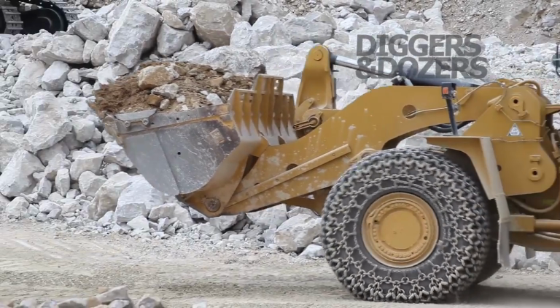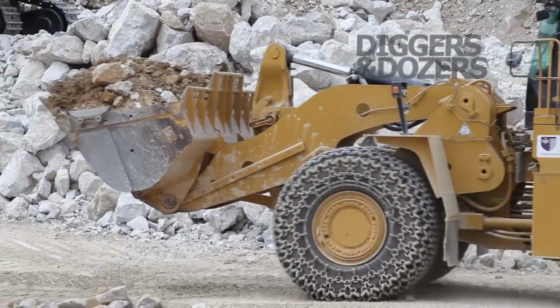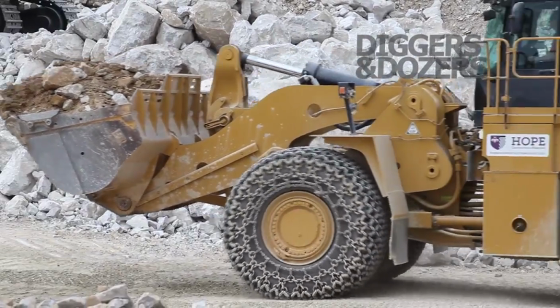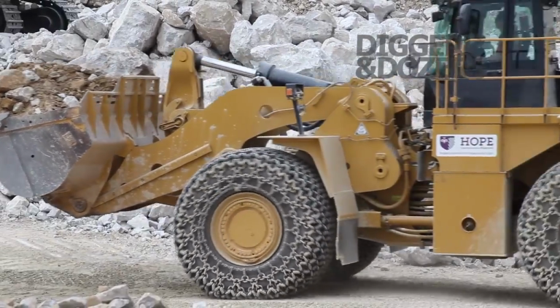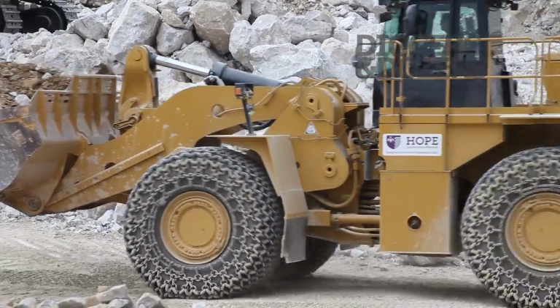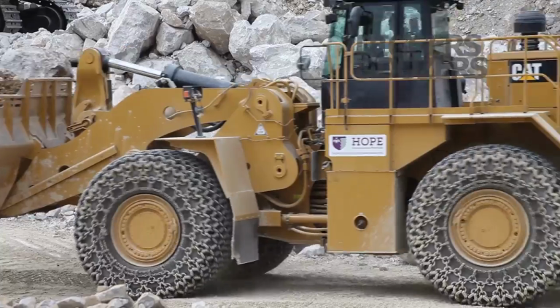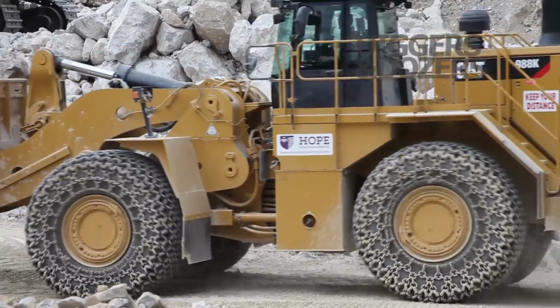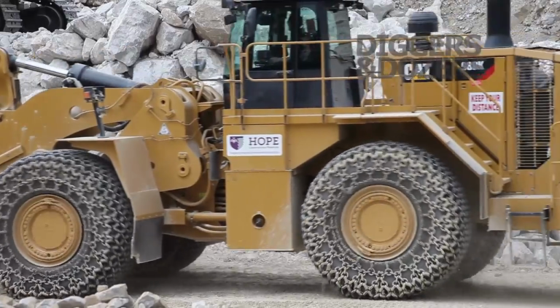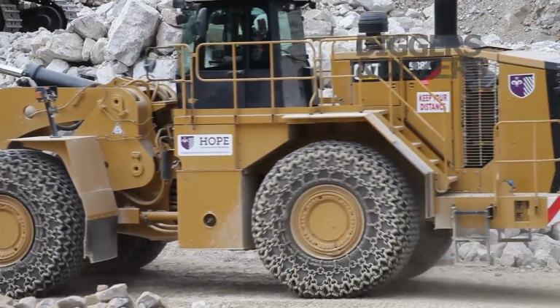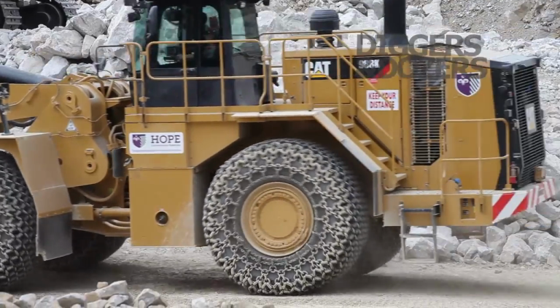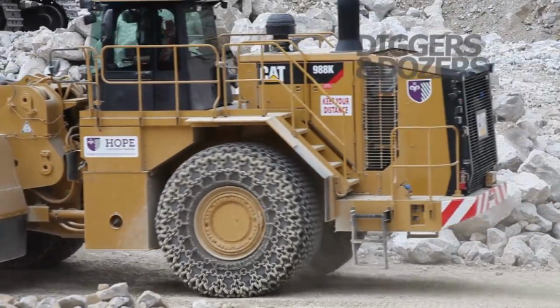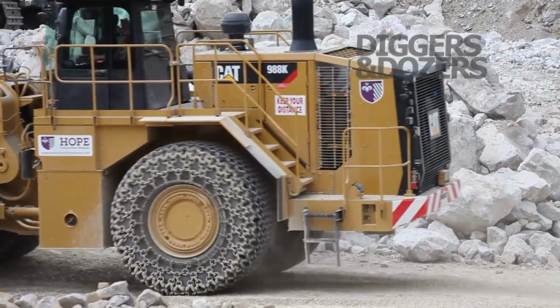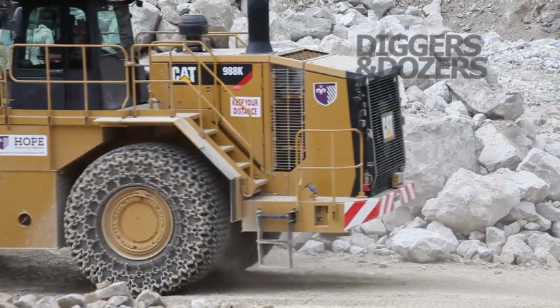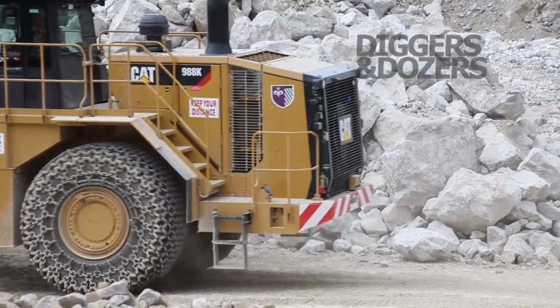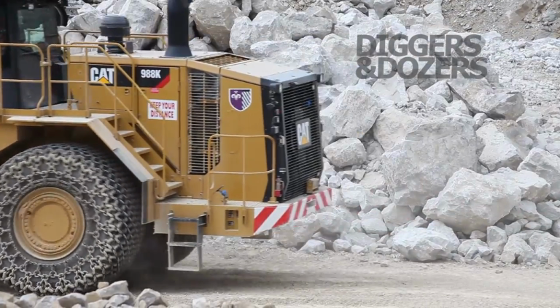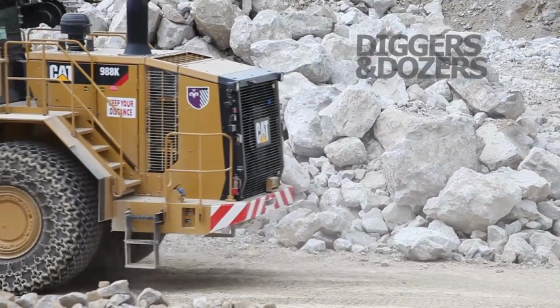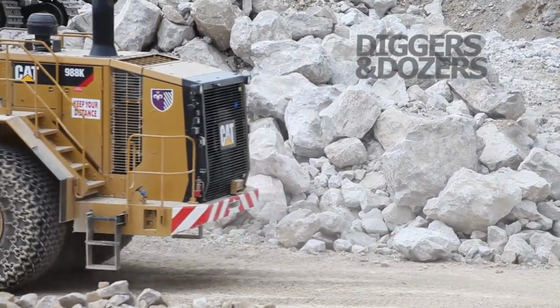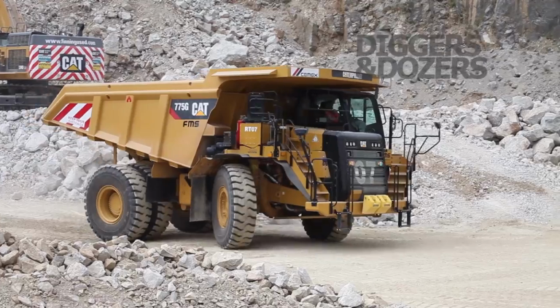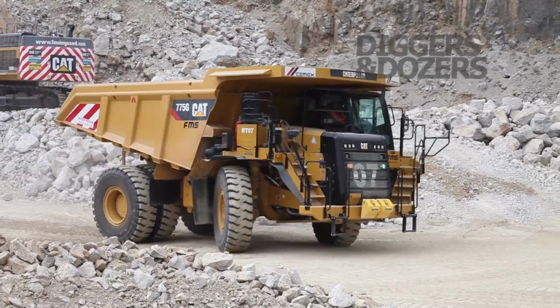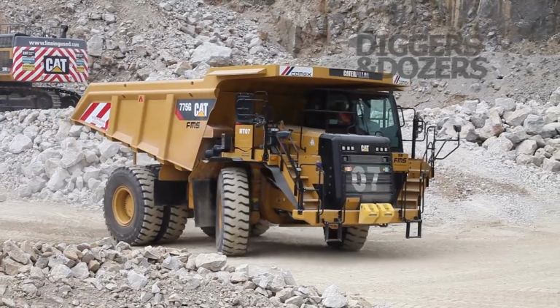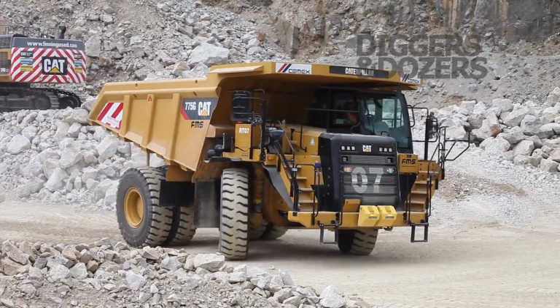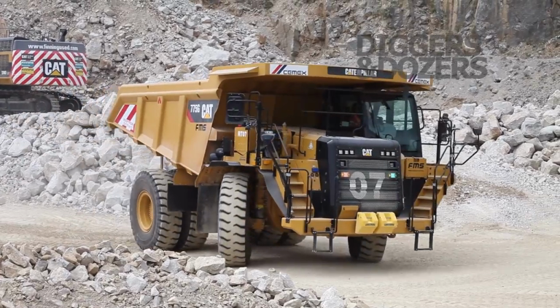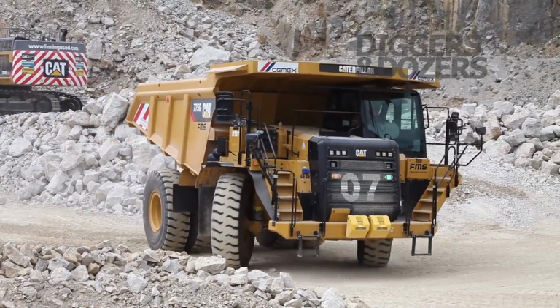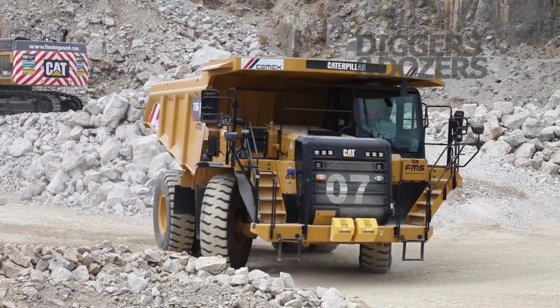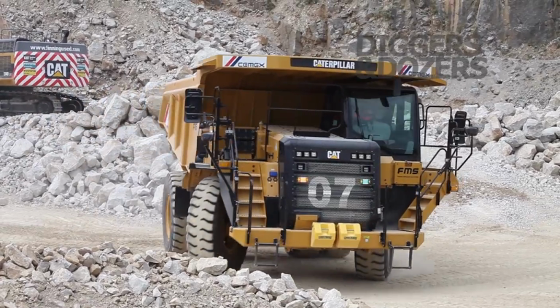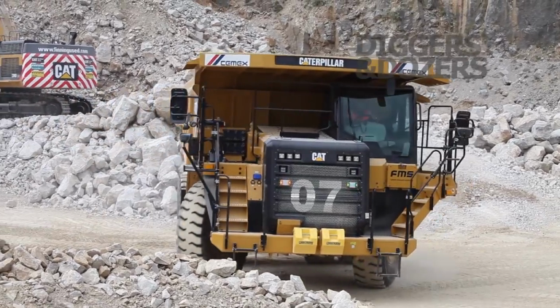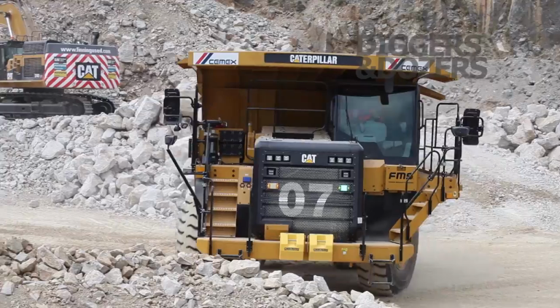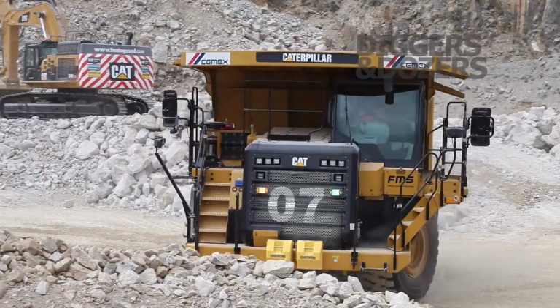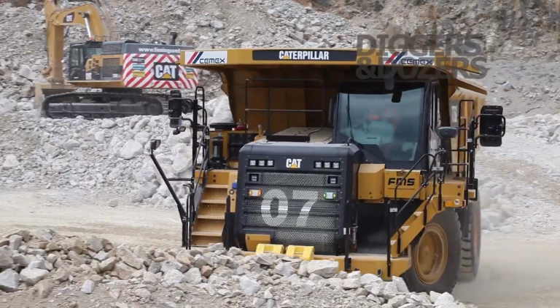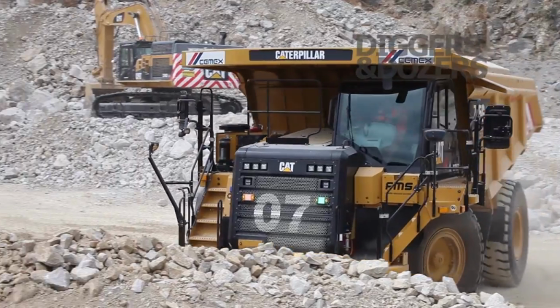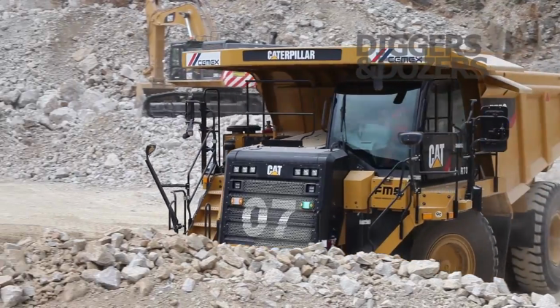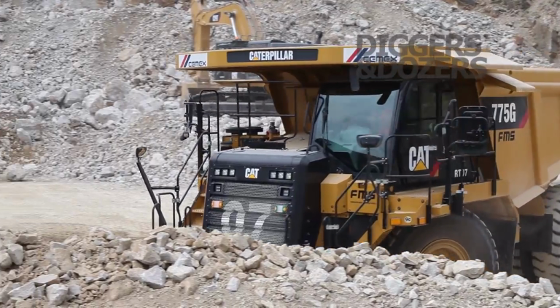This machine also features ride control to make the ride more comfortable for the operator at higher ground speed. As you can see there, we have a pretty good bucket, probably around 13 tonne, that's being carried along. Designs that offer outstanding durability and make our customers money.